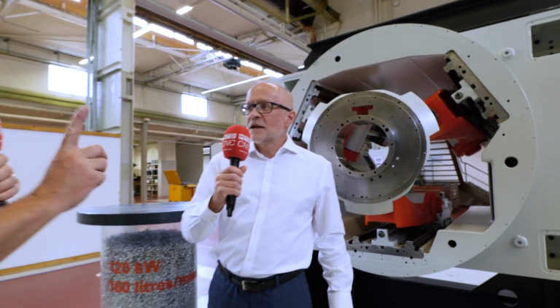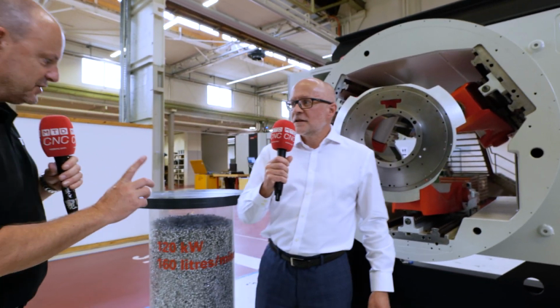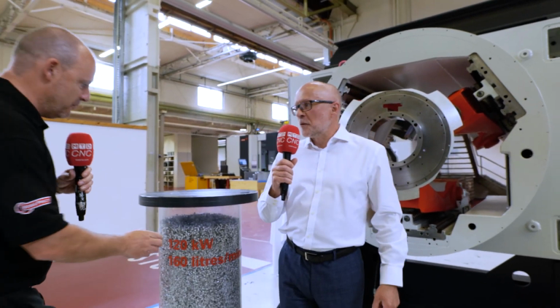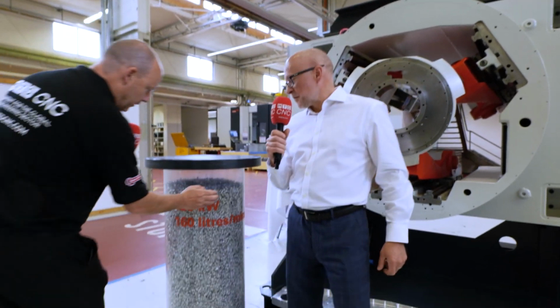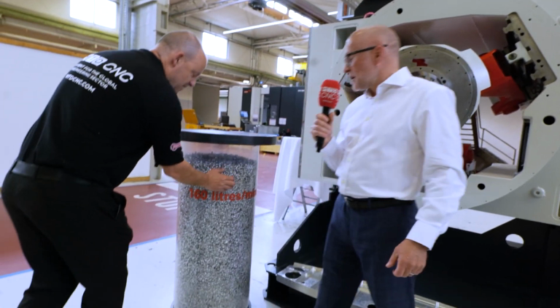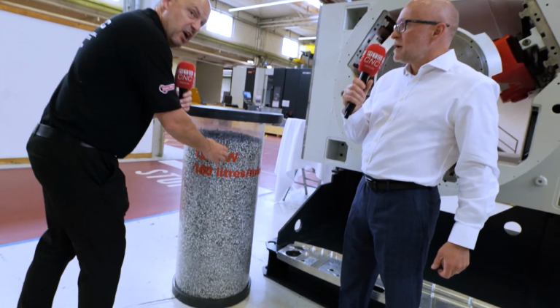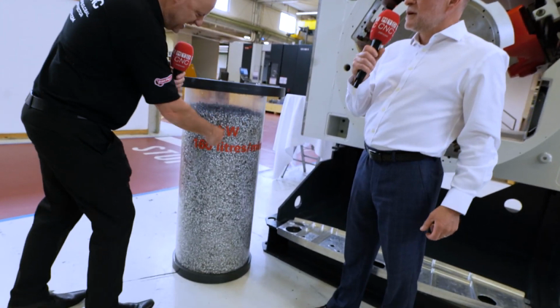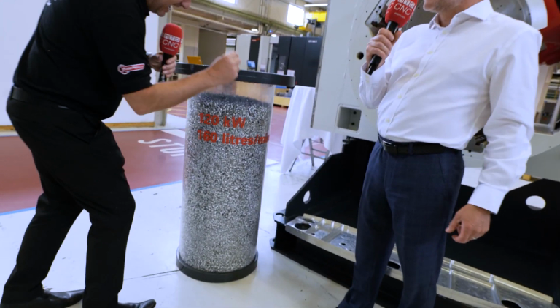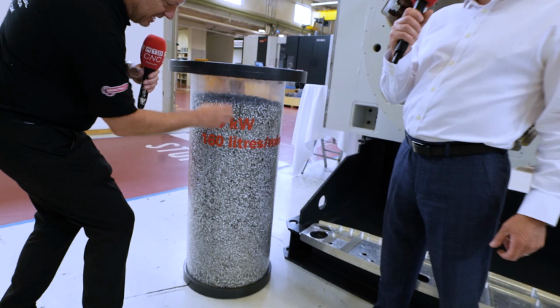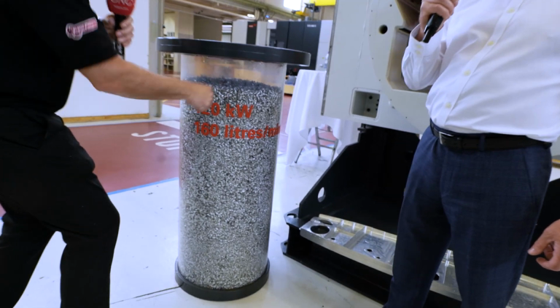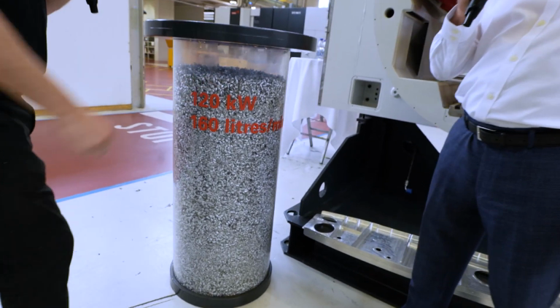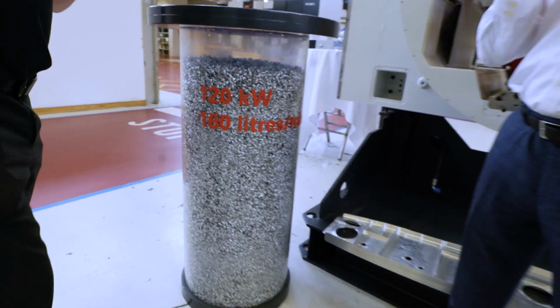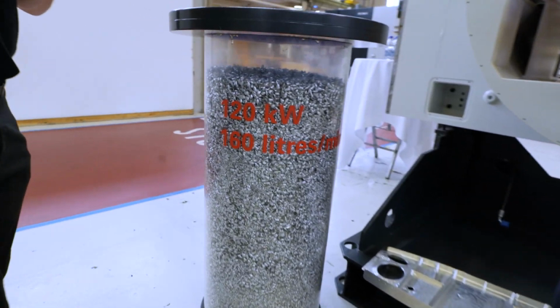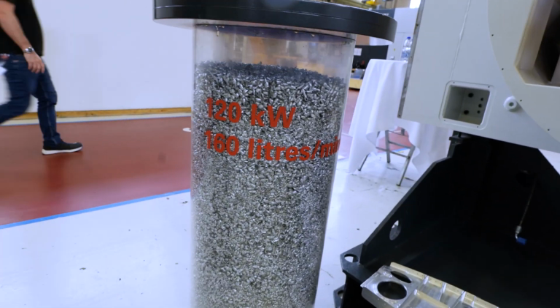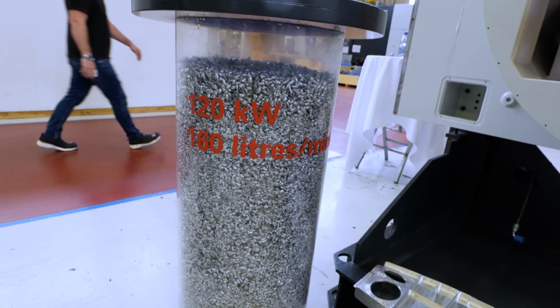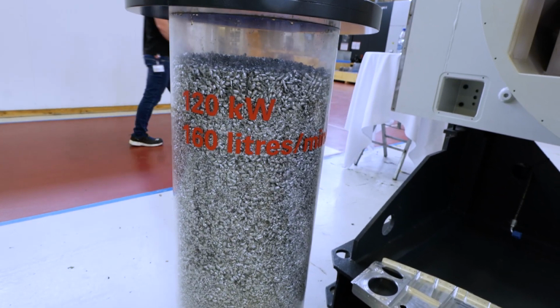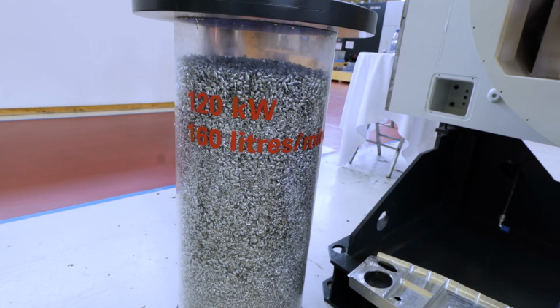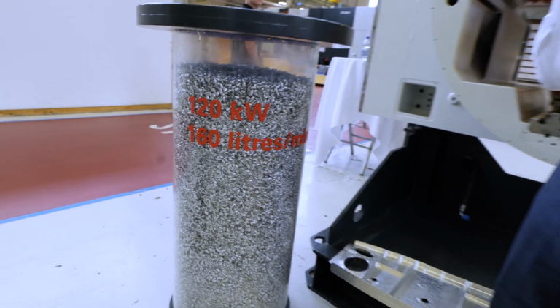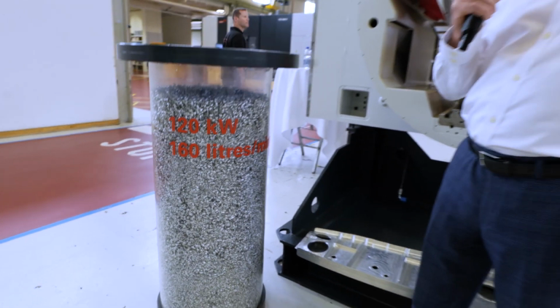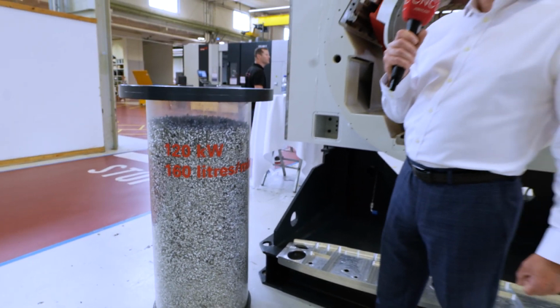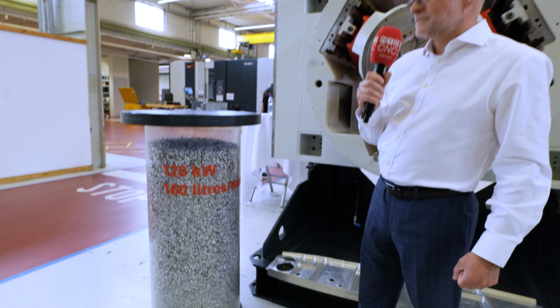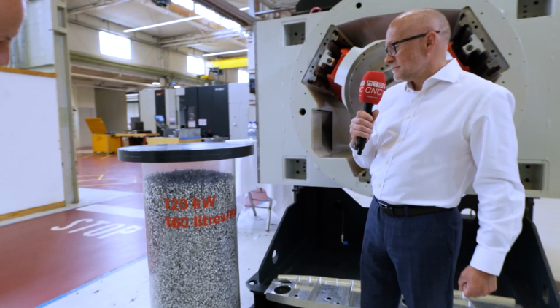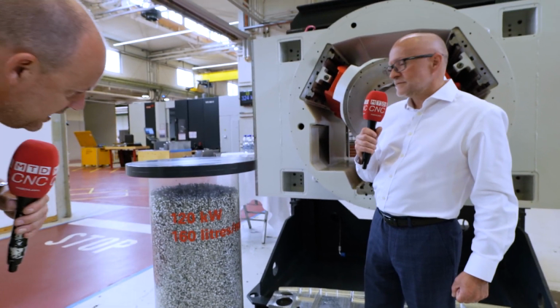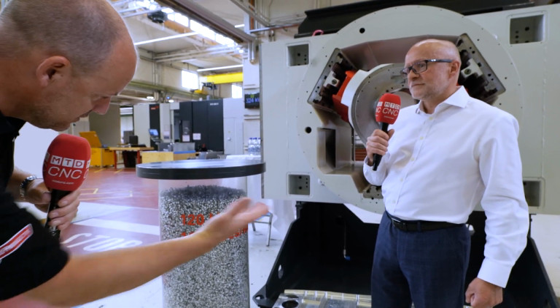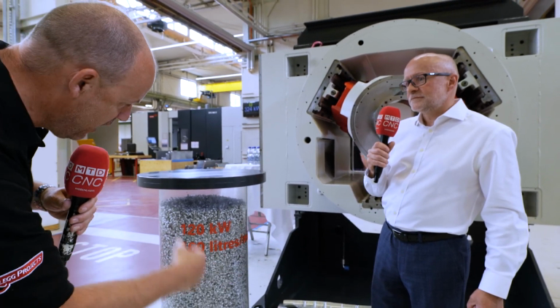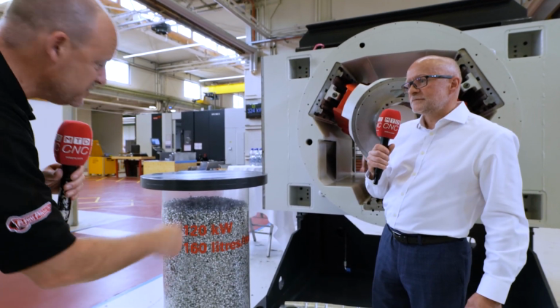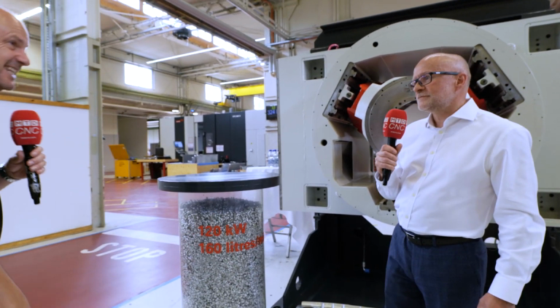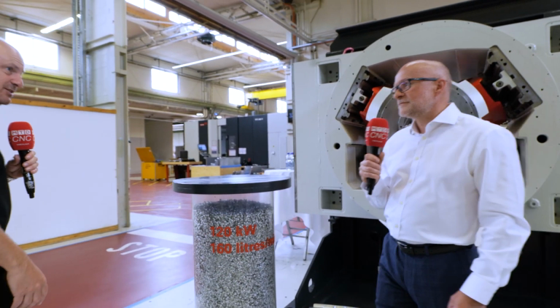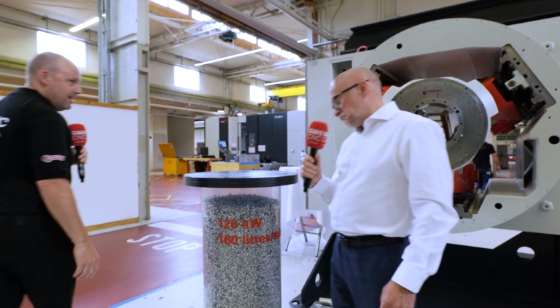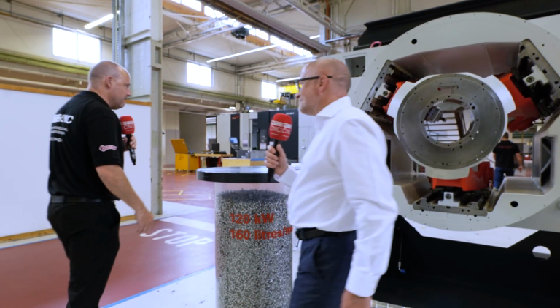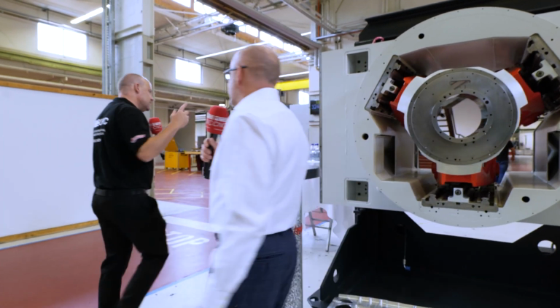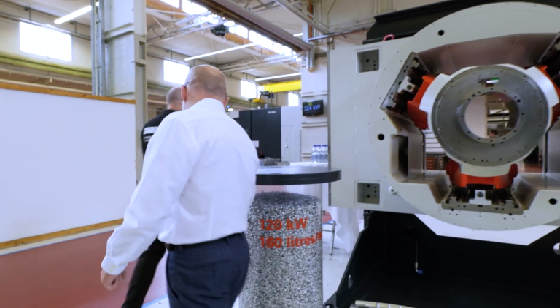Before we go around the back — we said earlier, this is the amount of chips the machine can produce in less than a minute. Less than a minute — unbelievable. 120-kilowatt spindle, 160 litres. Unbelievable. Let's have a look around the back.